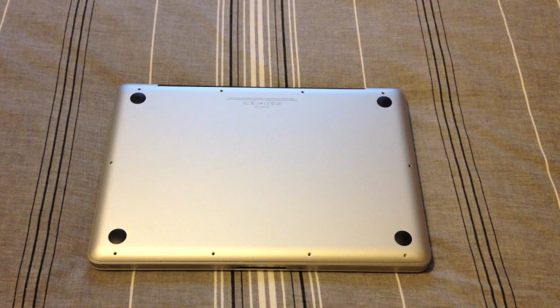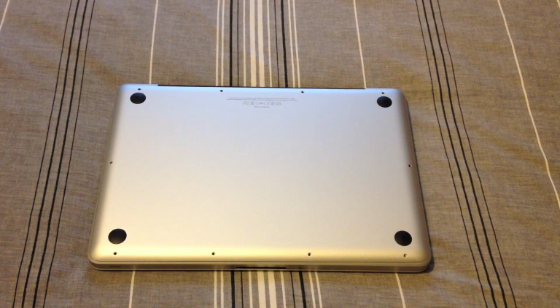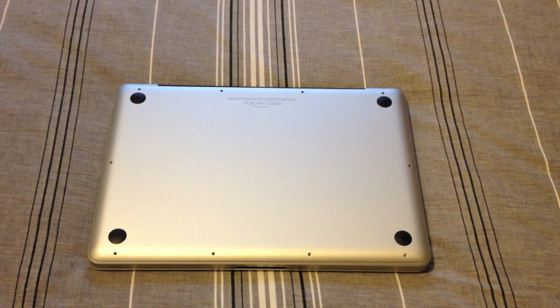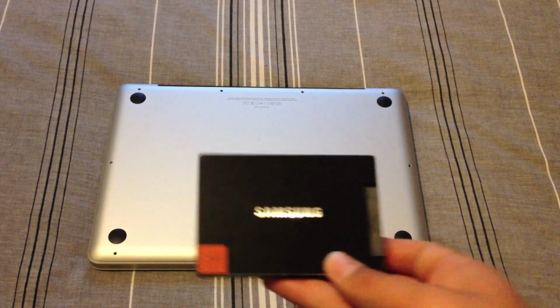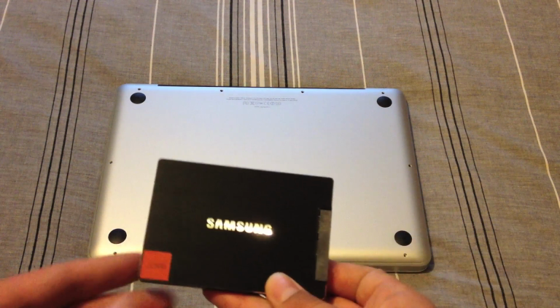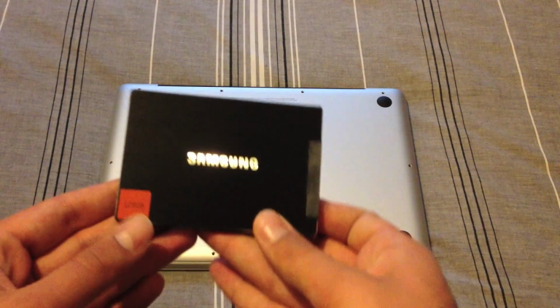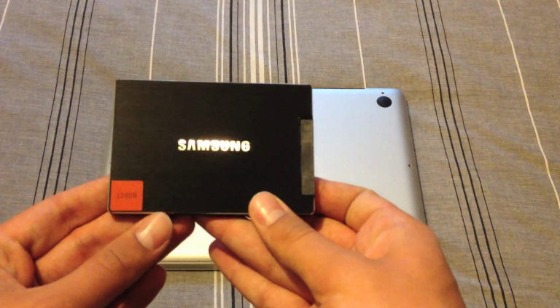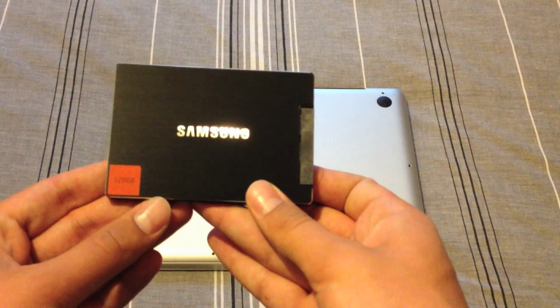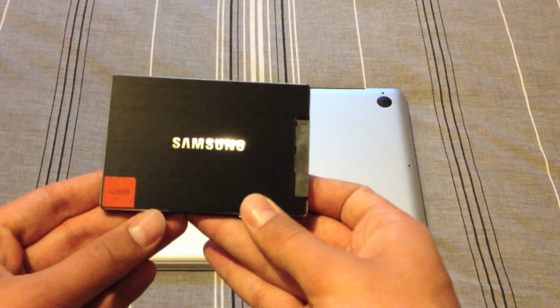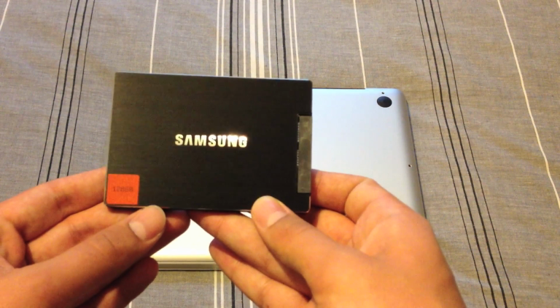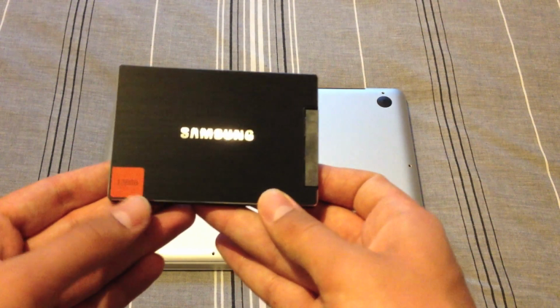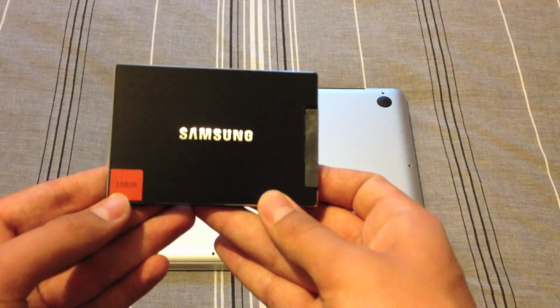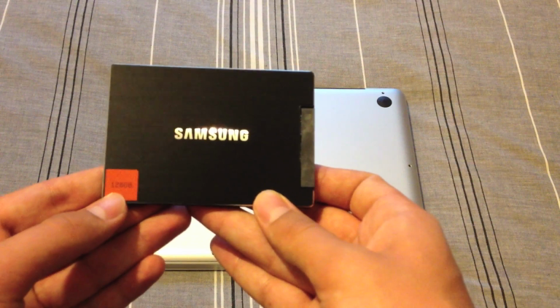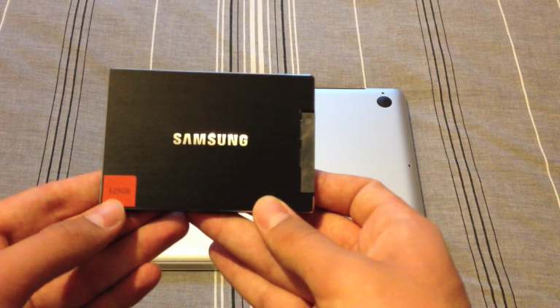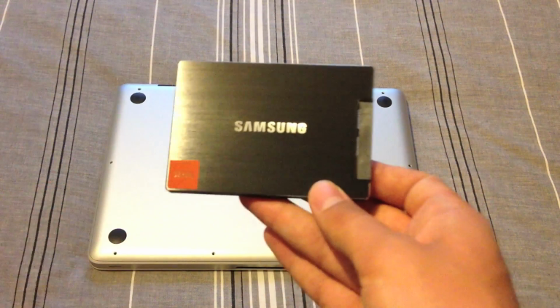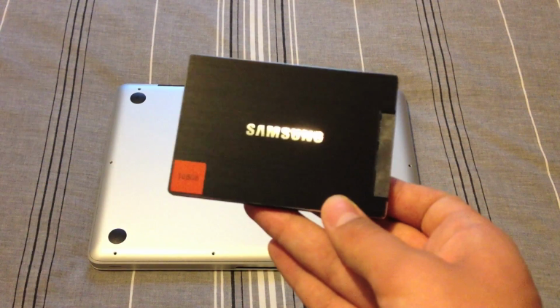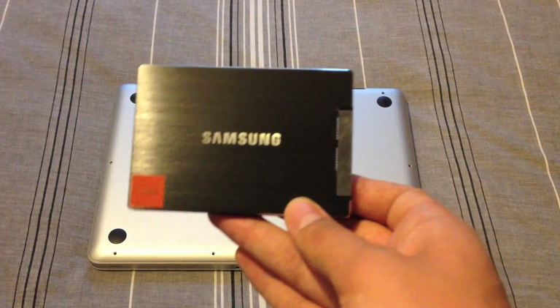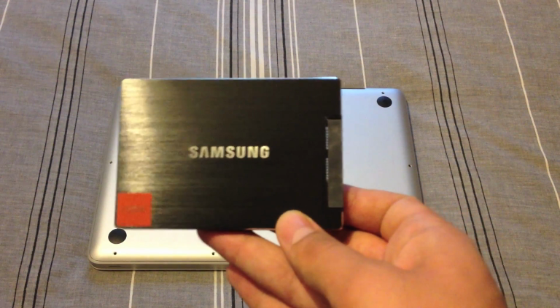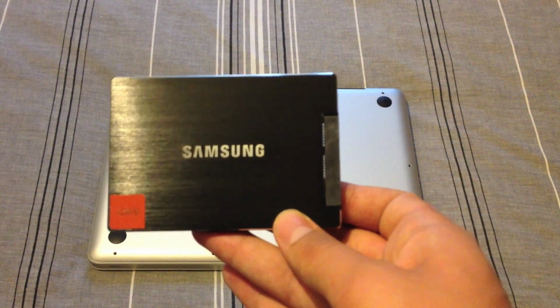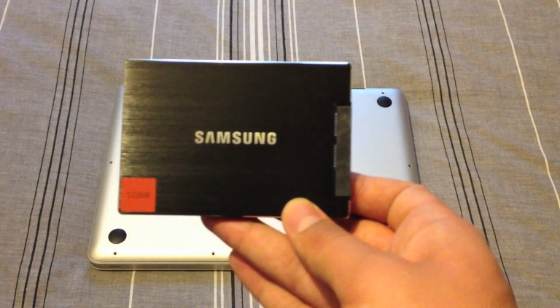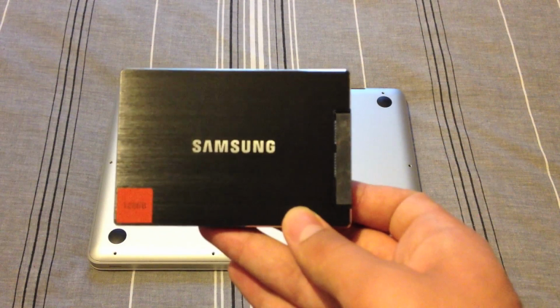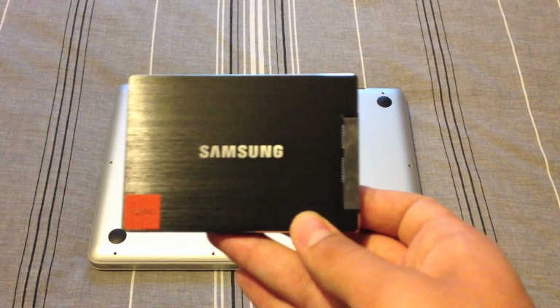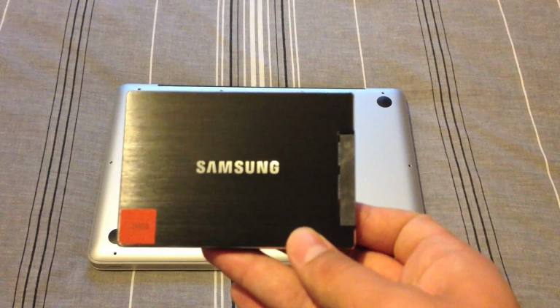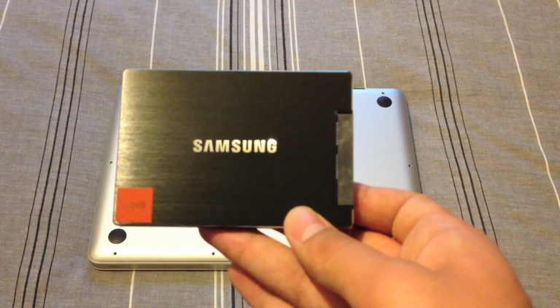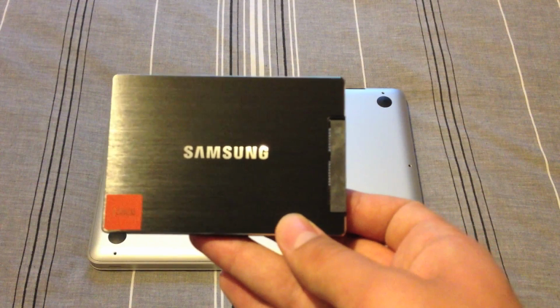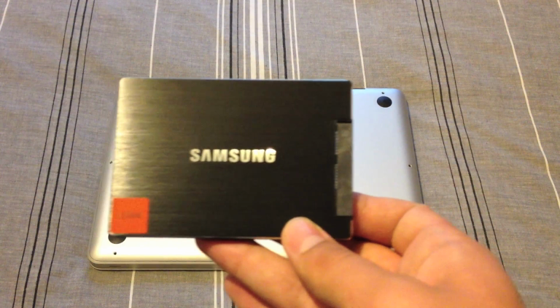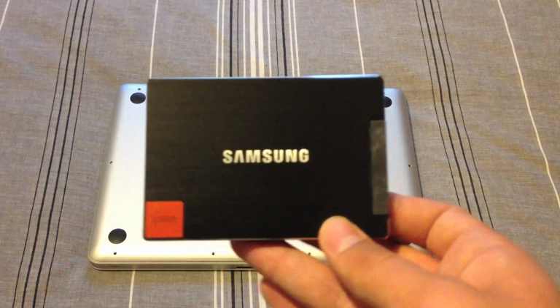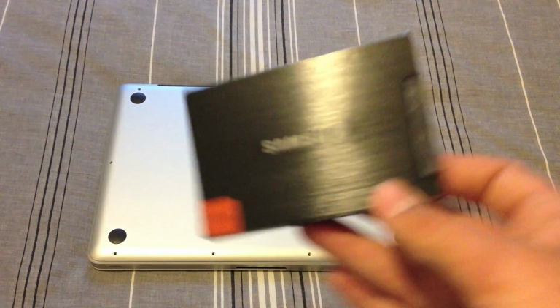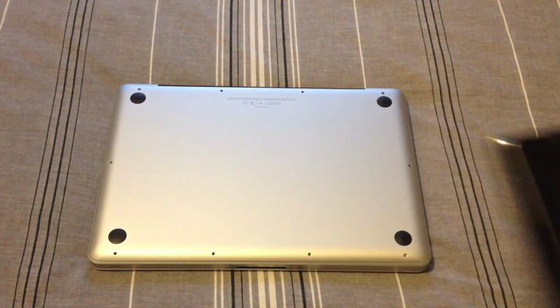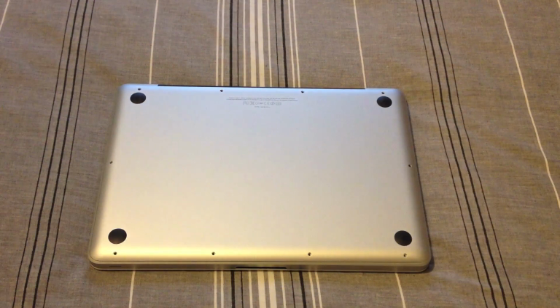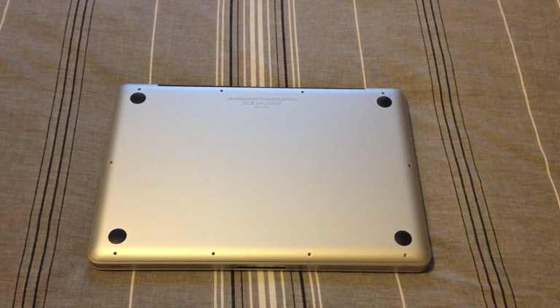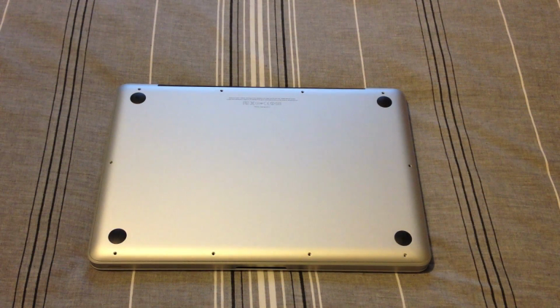First I'm going to show you the drive. Here it is — Samsung 830 model. It's 128 gigs and it has a theoretical read speed of 430 megs and a theoretical write of 340.